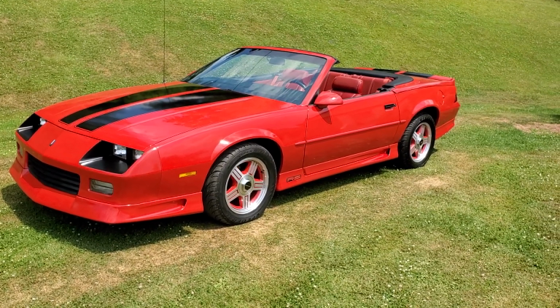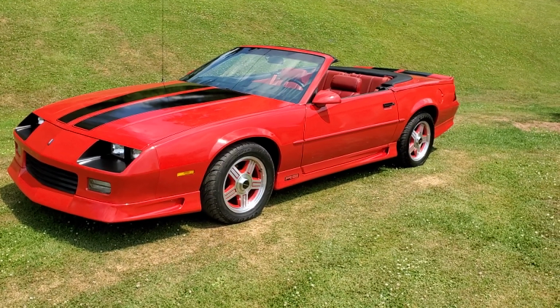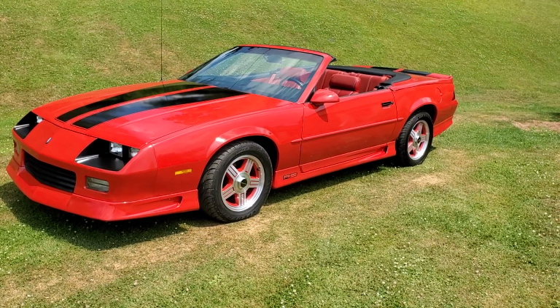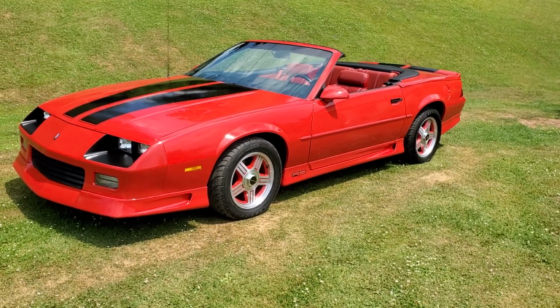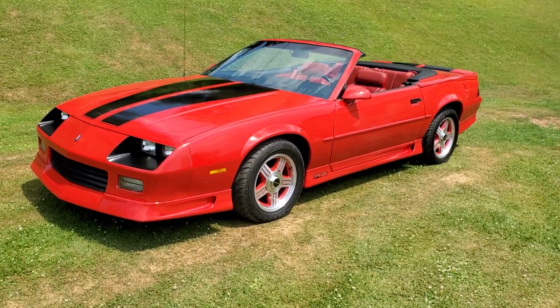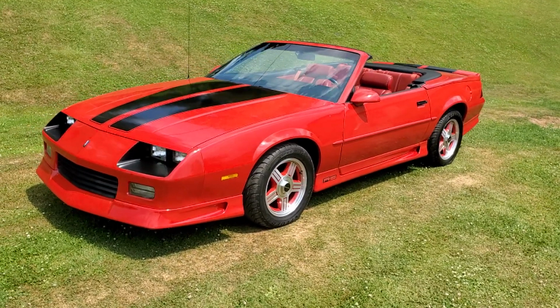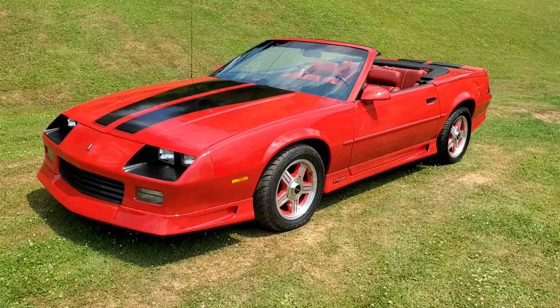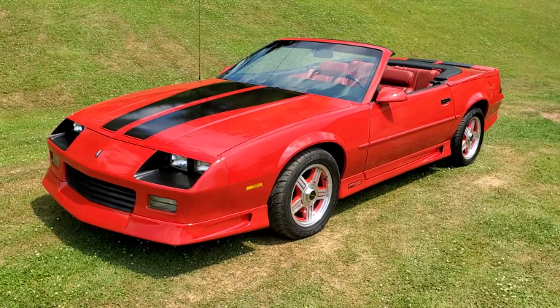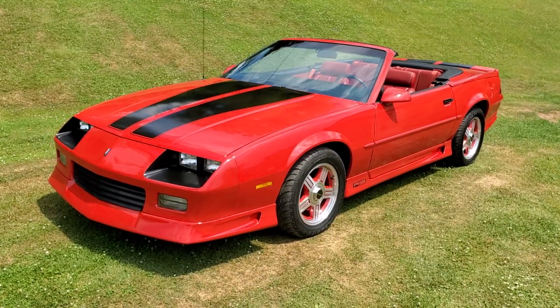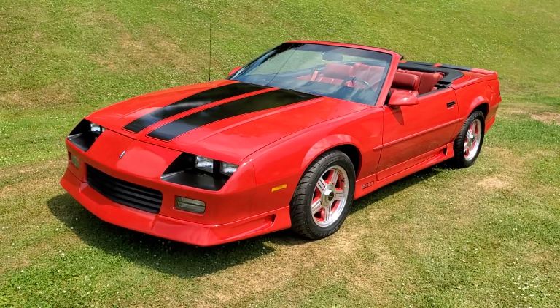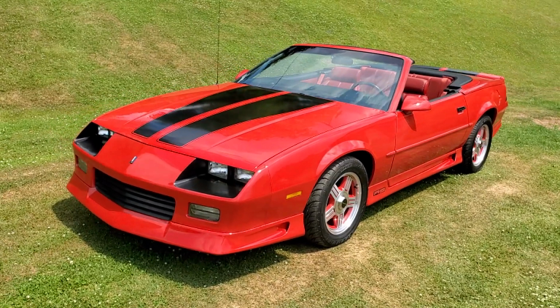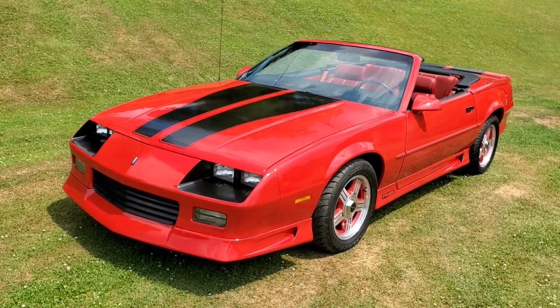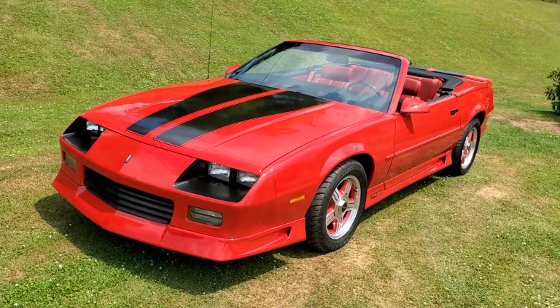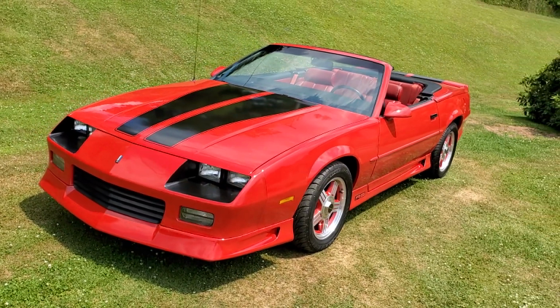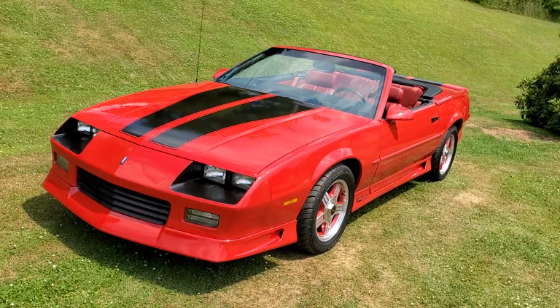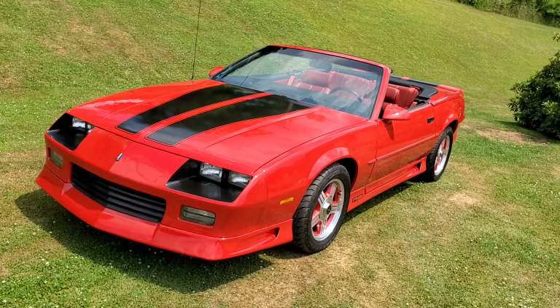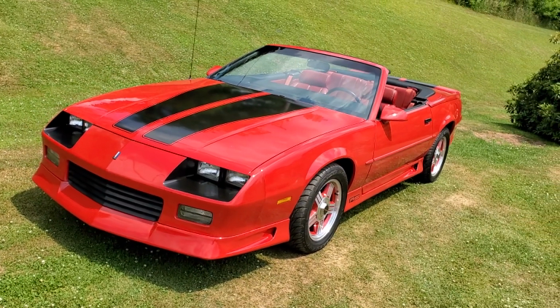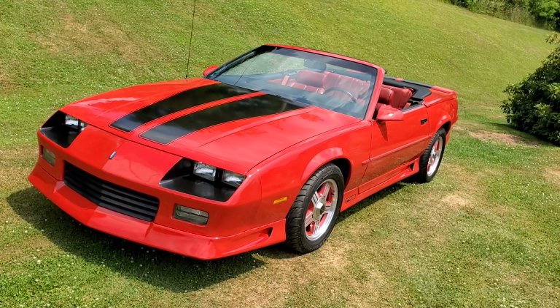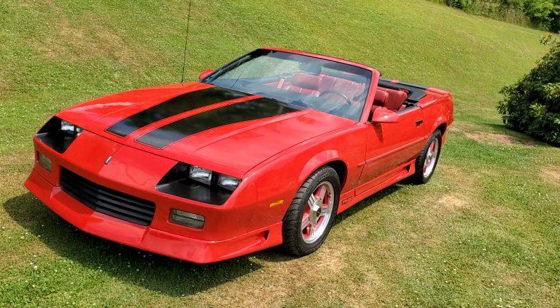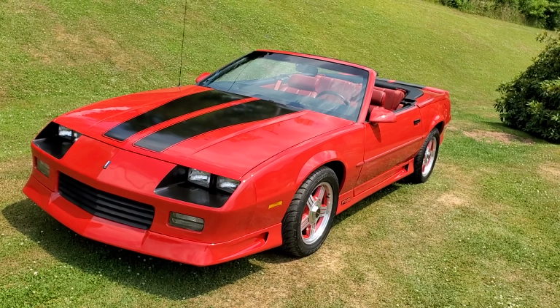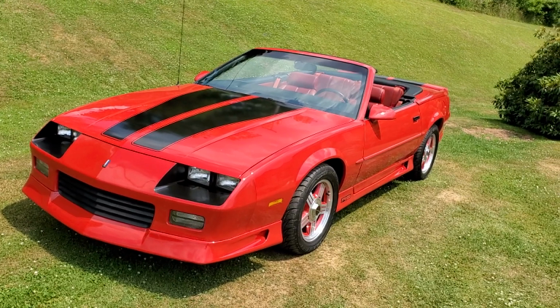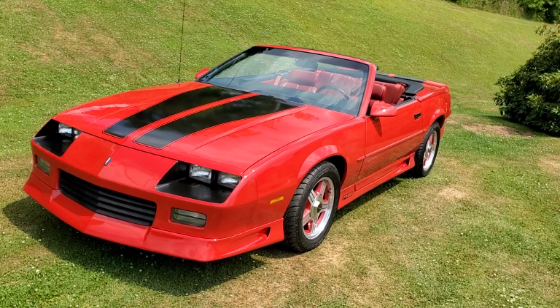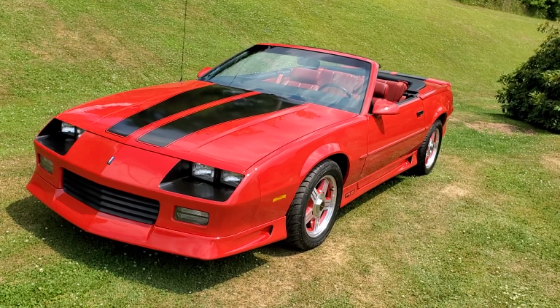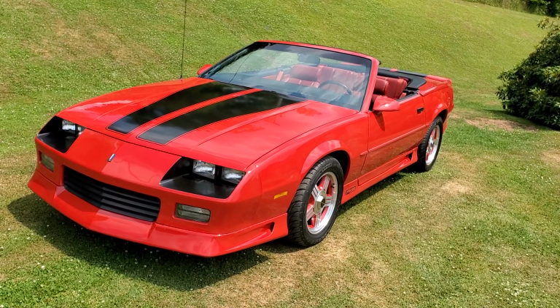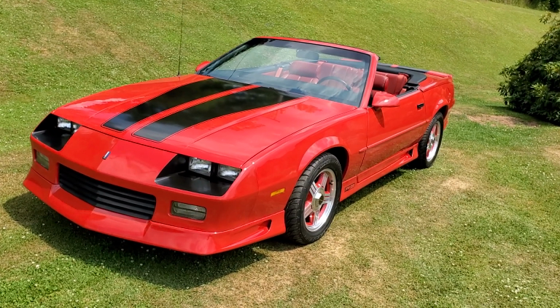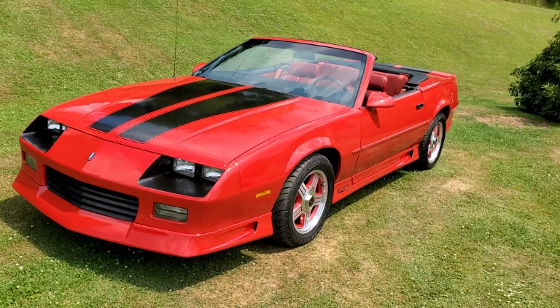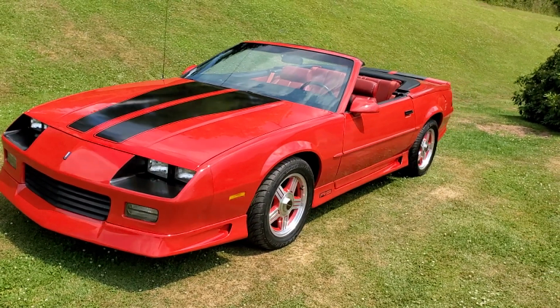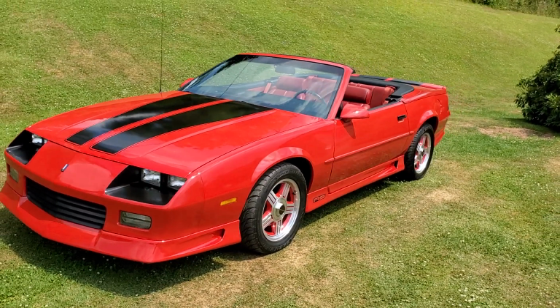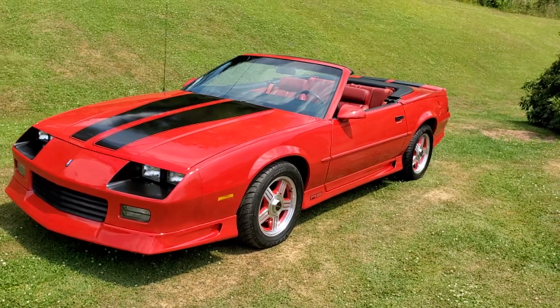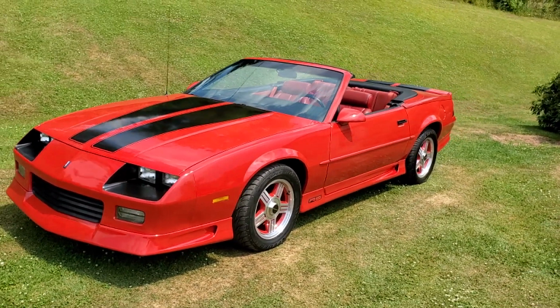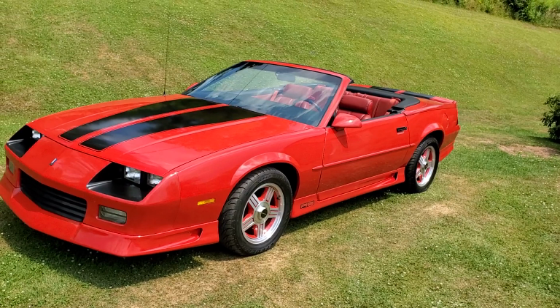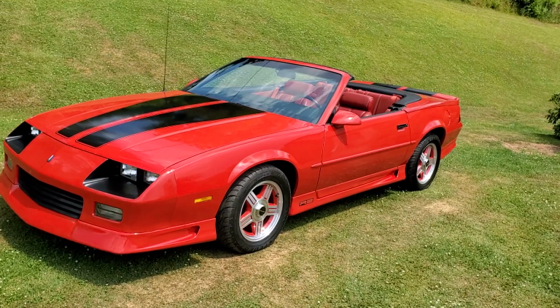If you're interested in the car, just get a hold of me through eBay or here through YouTube. I'd be happy to answer any questions you have. Thanks for looking at my auction and we'll see you in the next one.